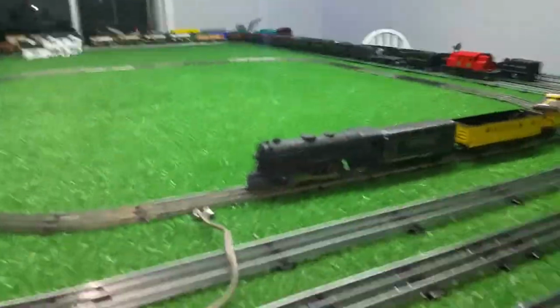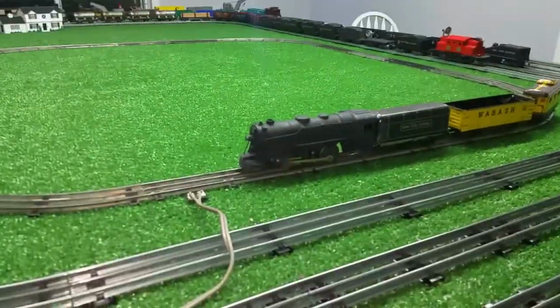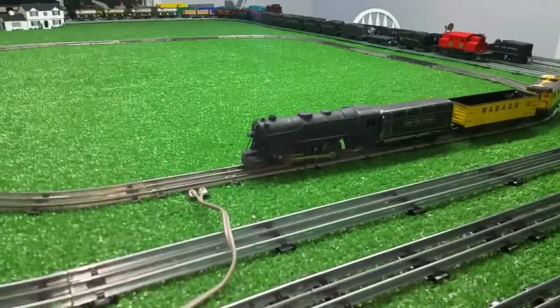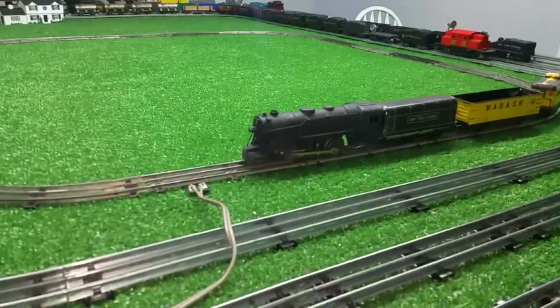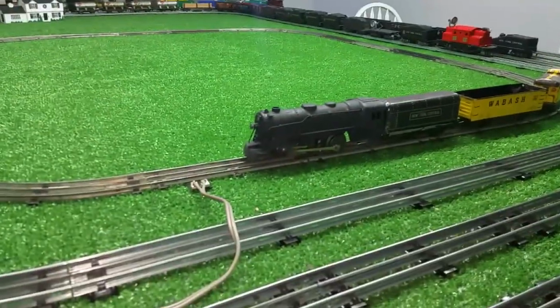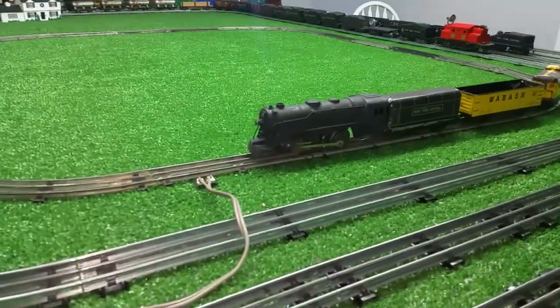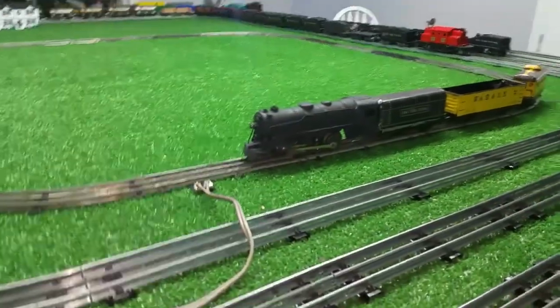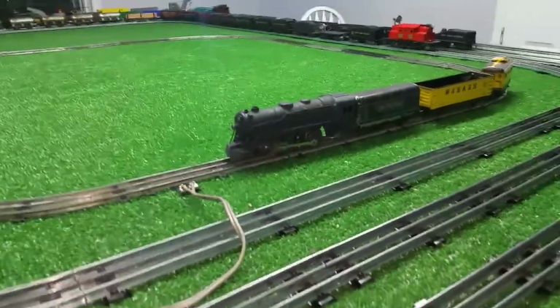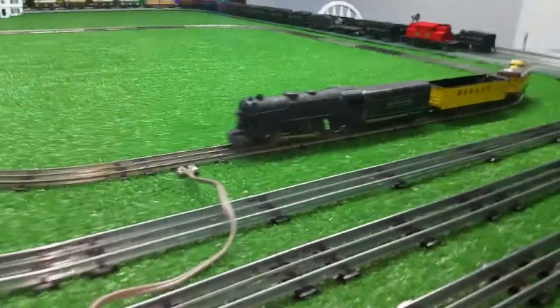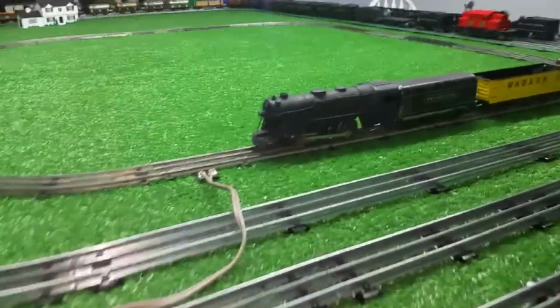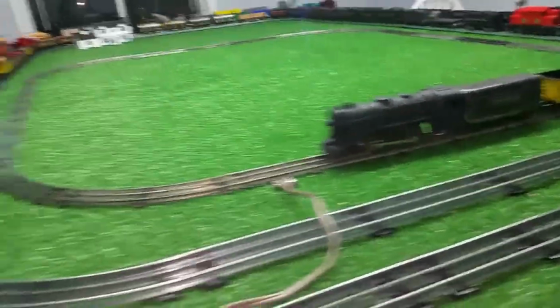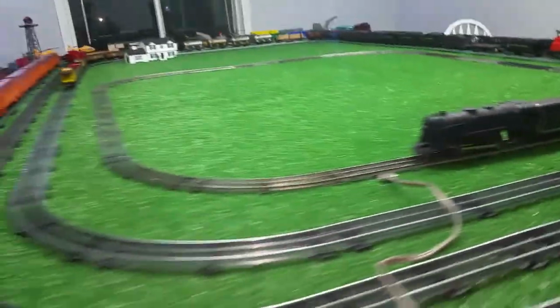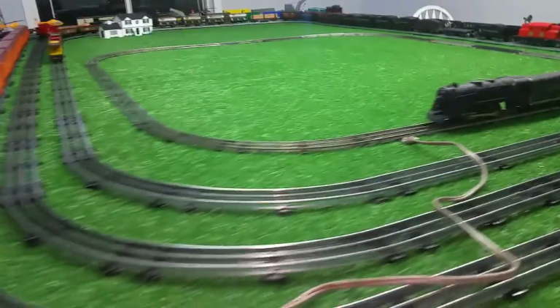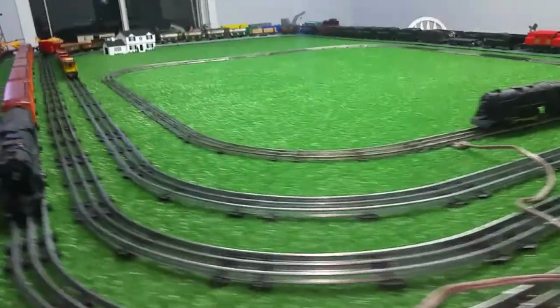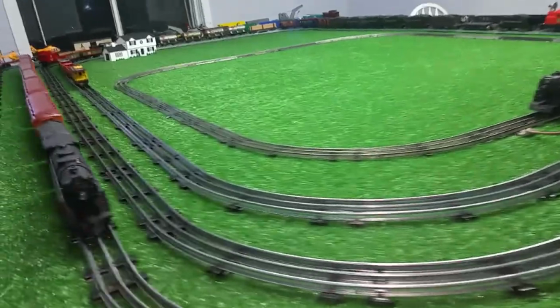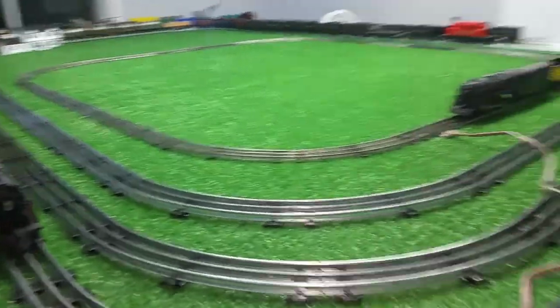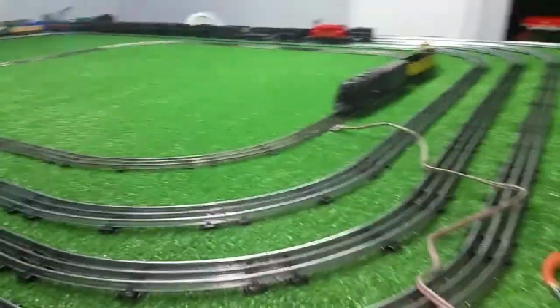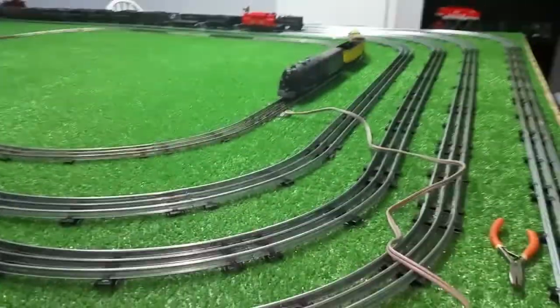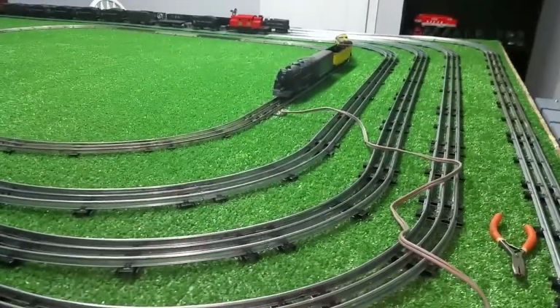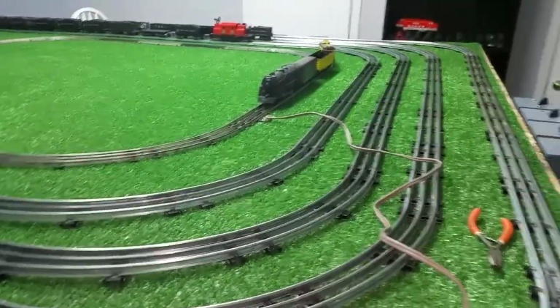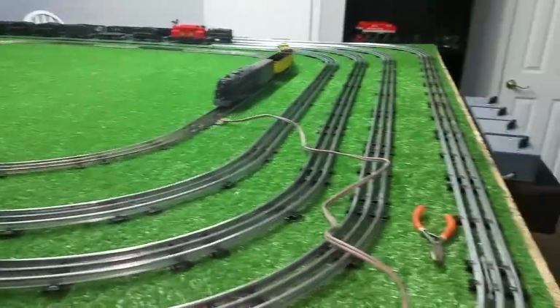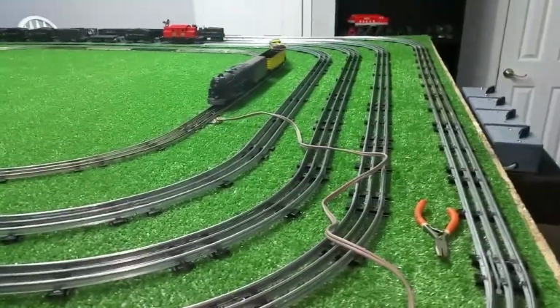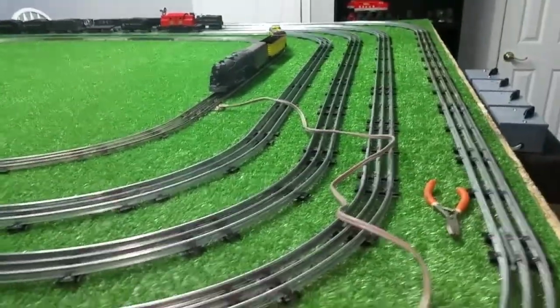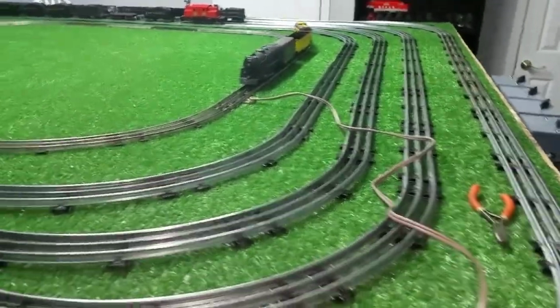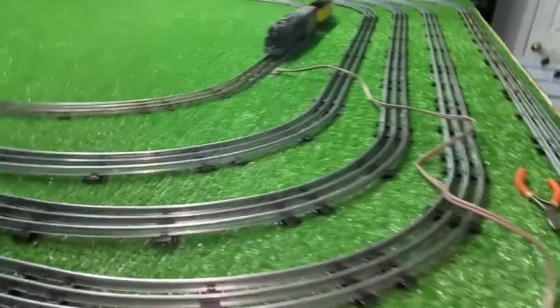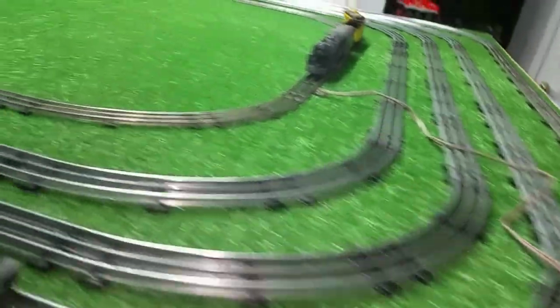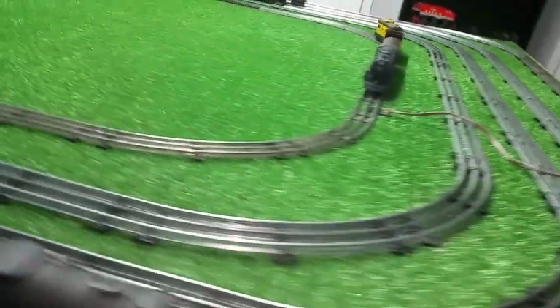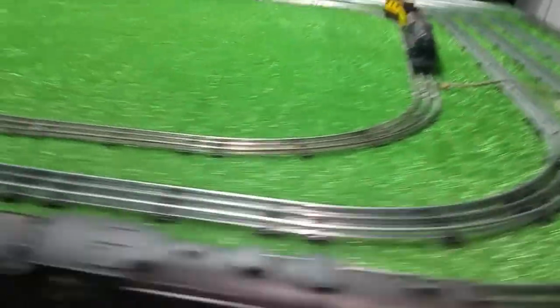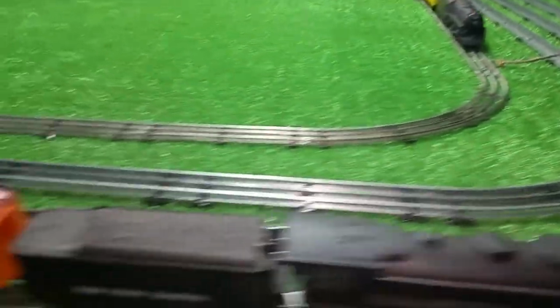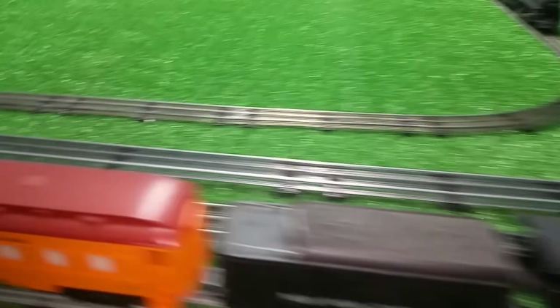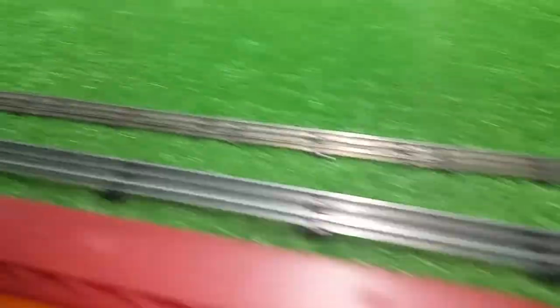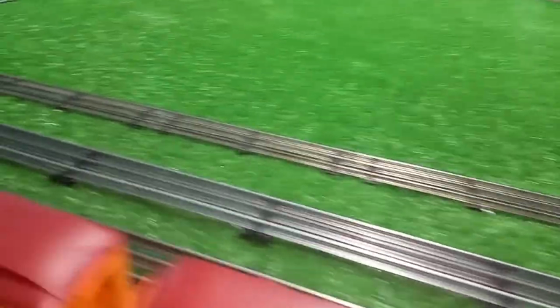Greetings, Benjamin J from Ben's Trains with another in the series. I dug through some boxes under the layout and pulled out a bunch of old original Marx track.